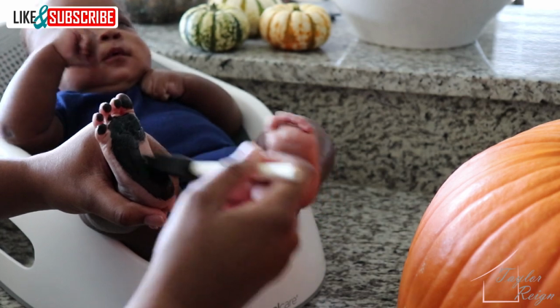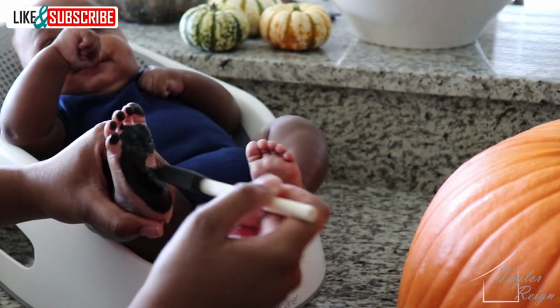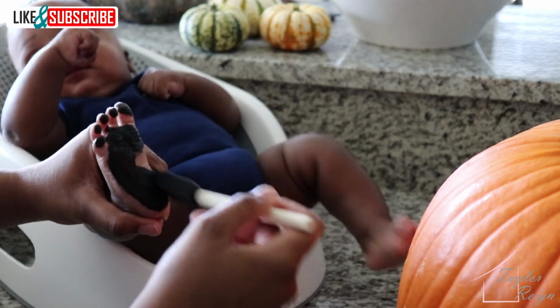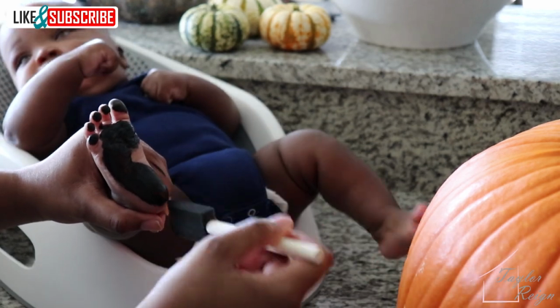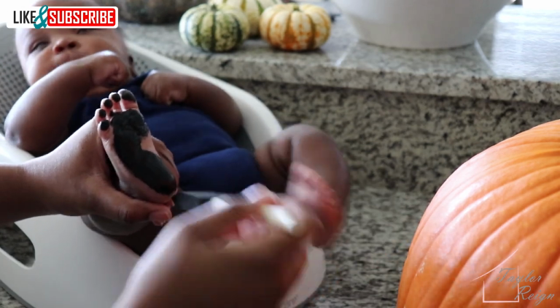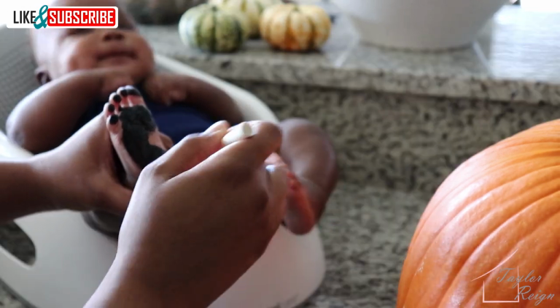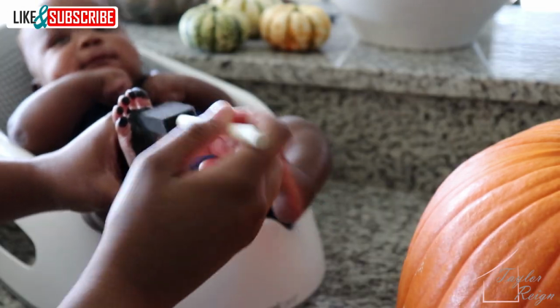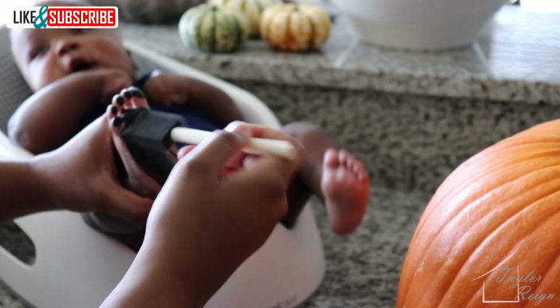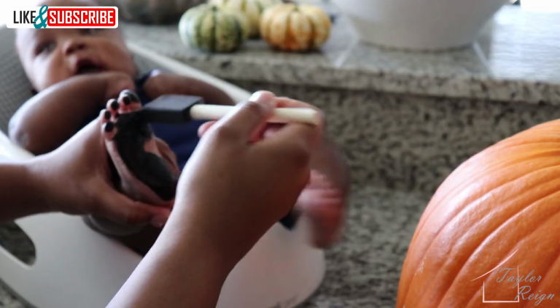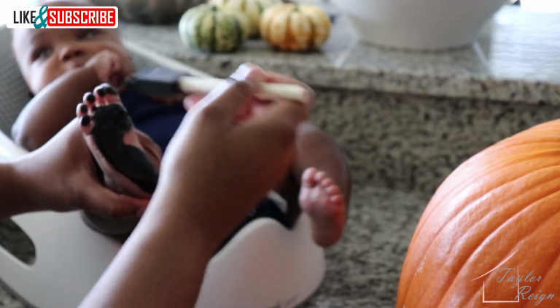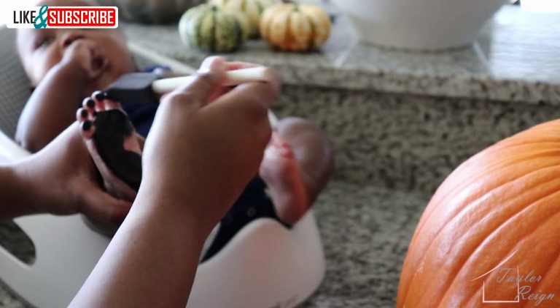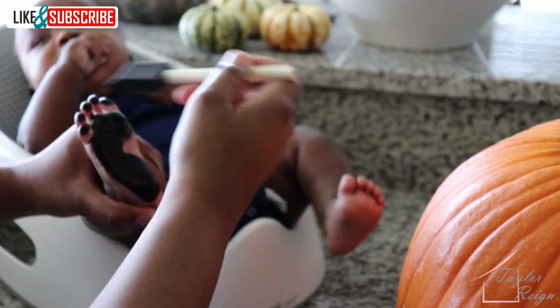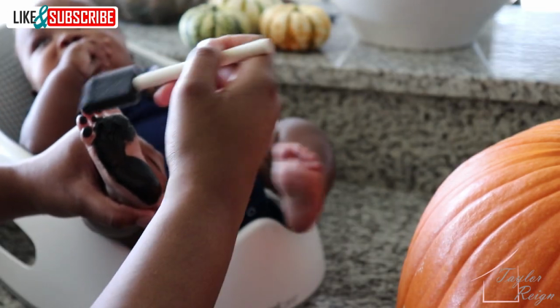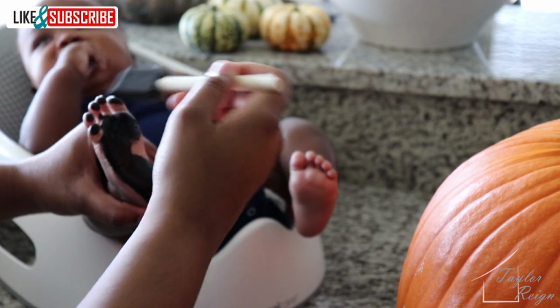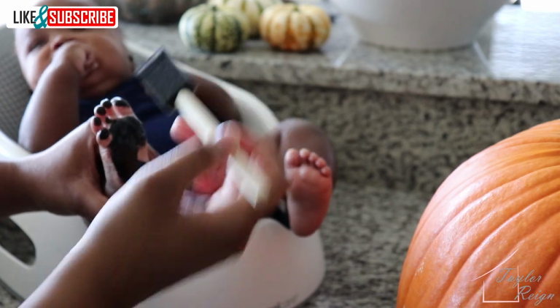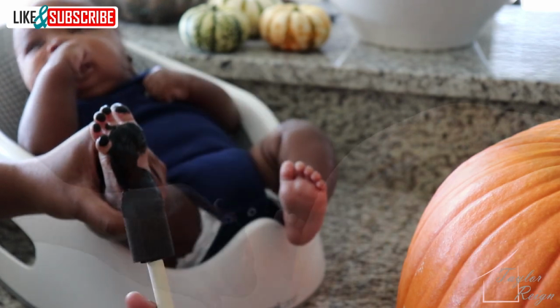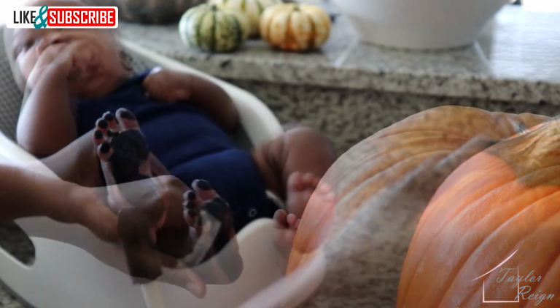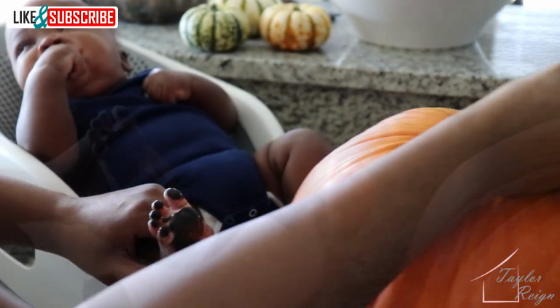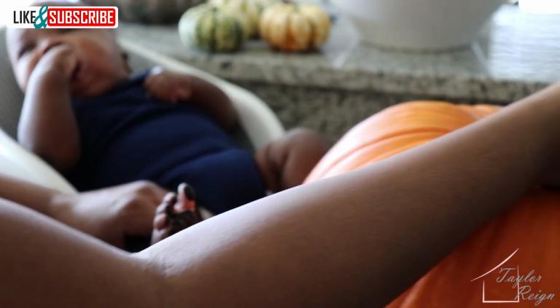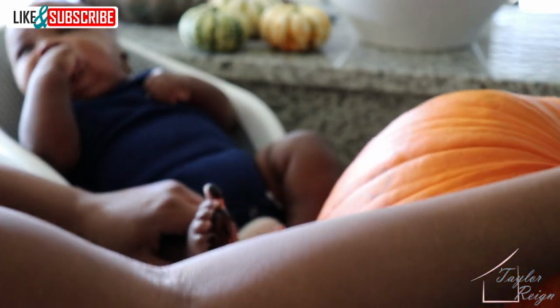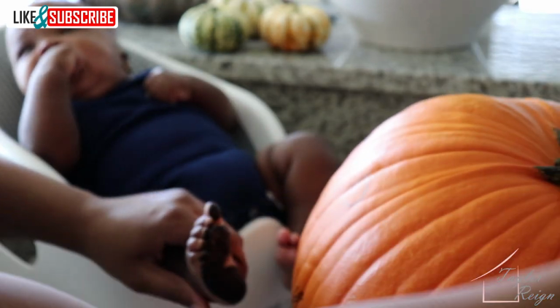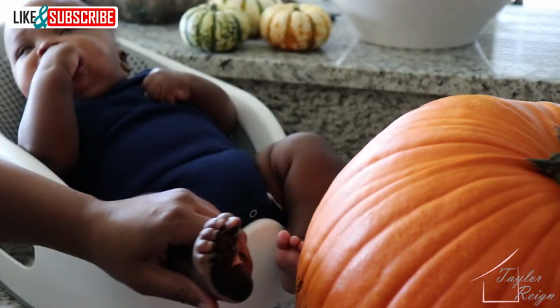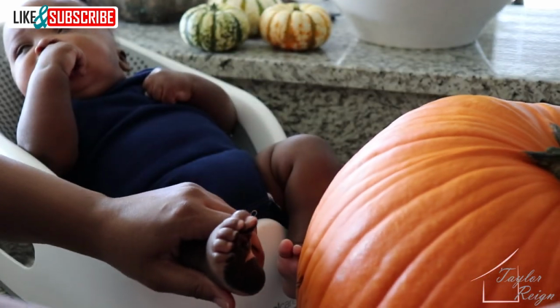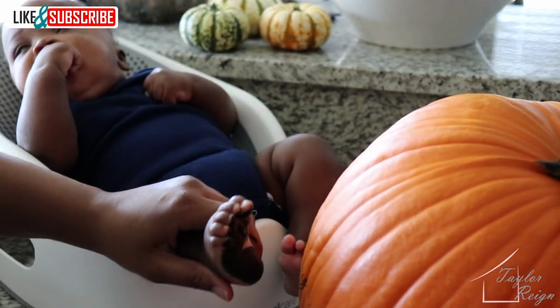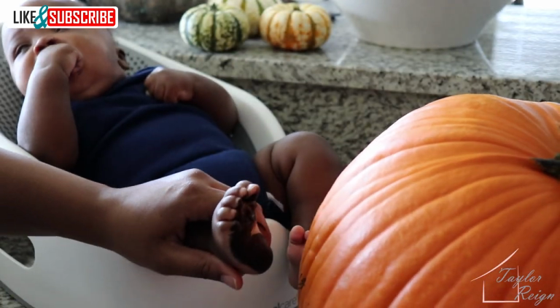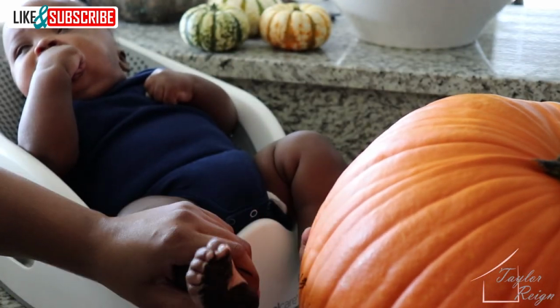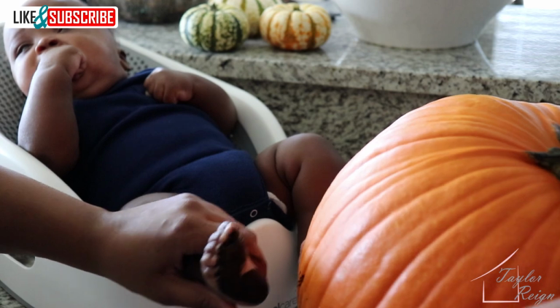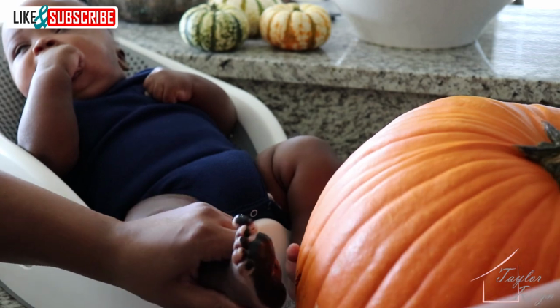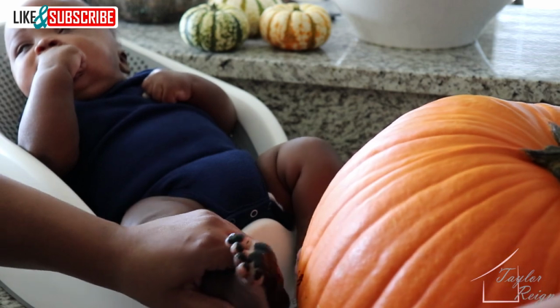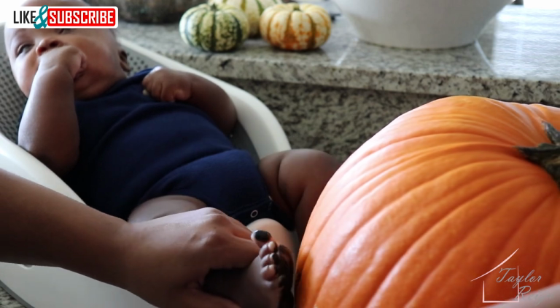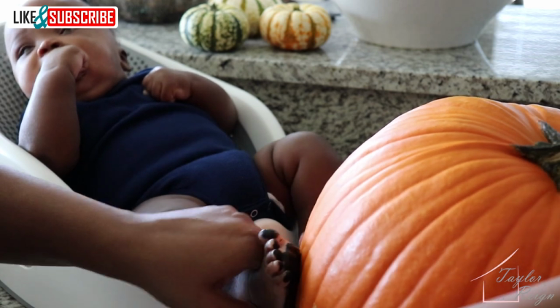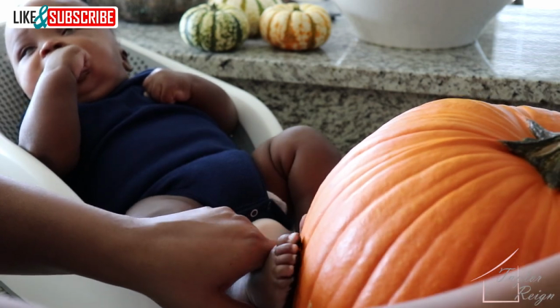When I was painting his foot, I found out that using a little paint gave a better footprint. I only painted the pads of his toes and I avoided the arches to get a better footprint on the pumpkin.